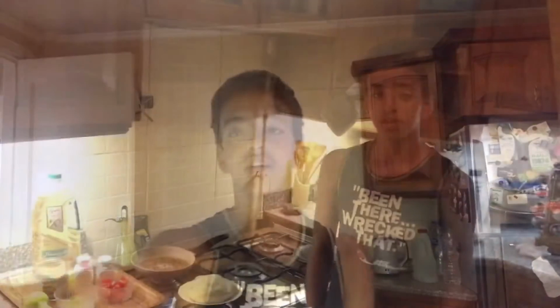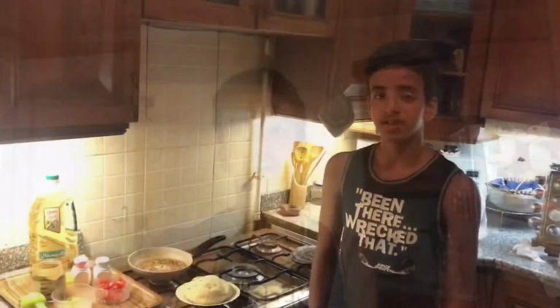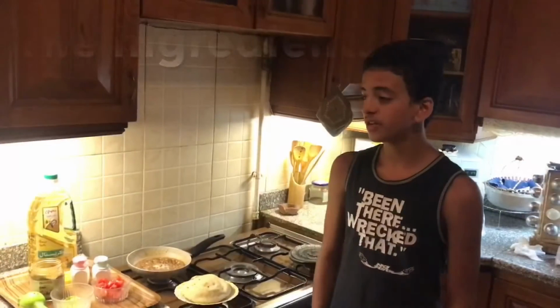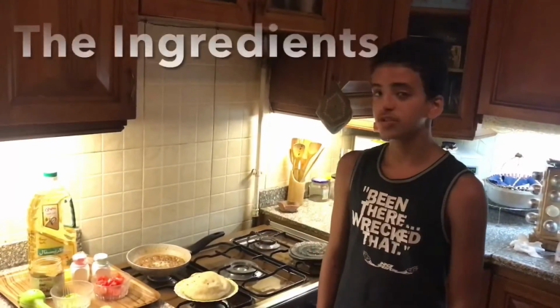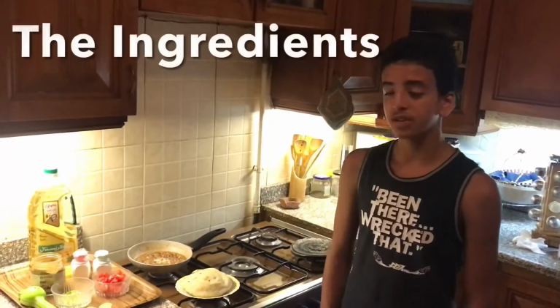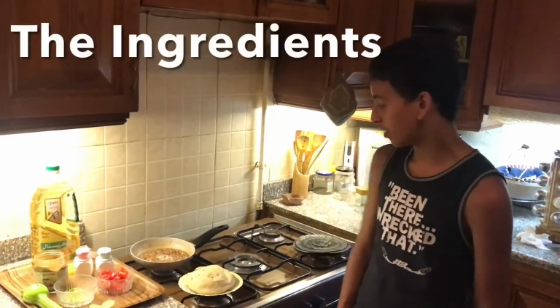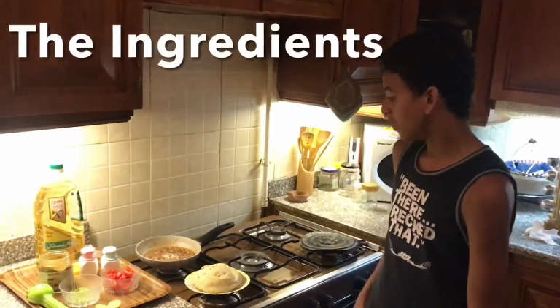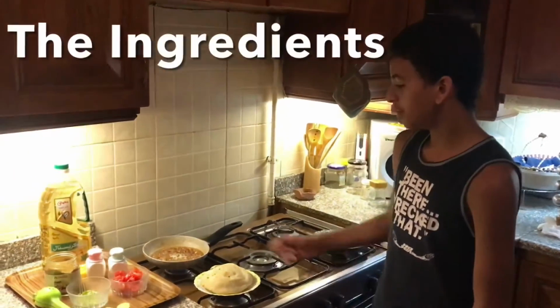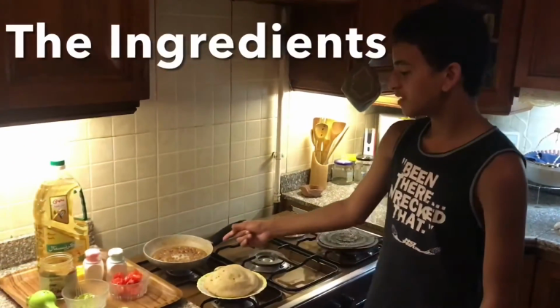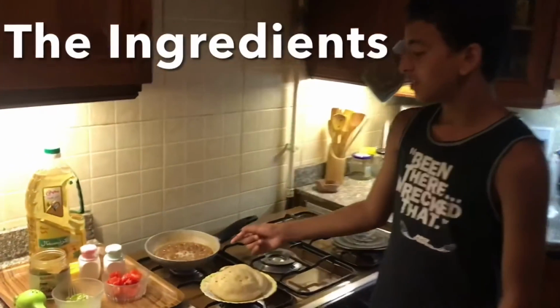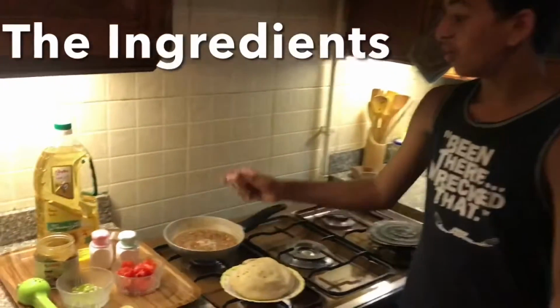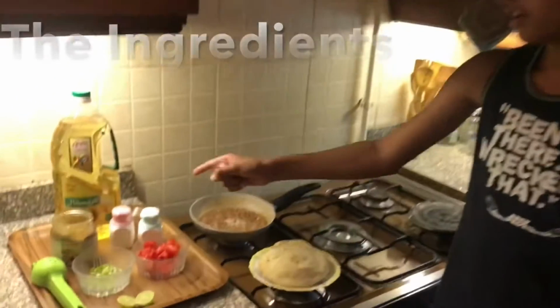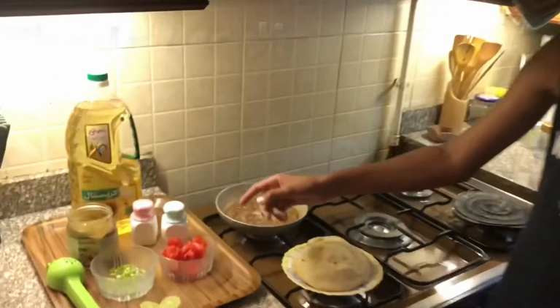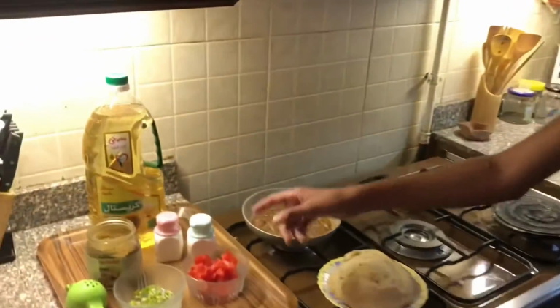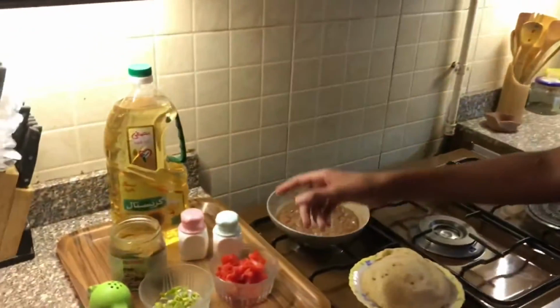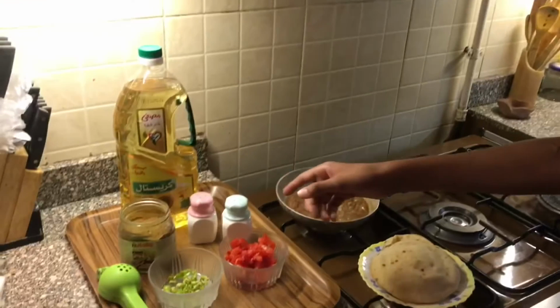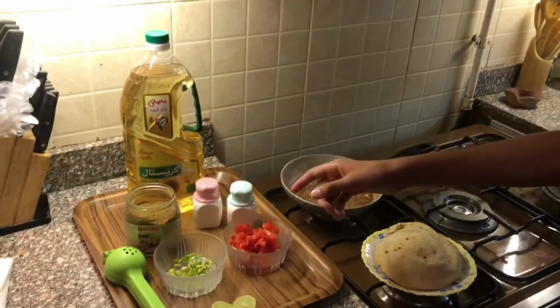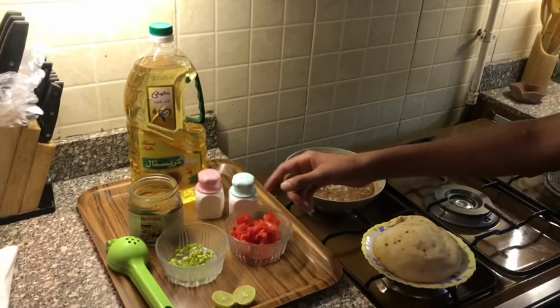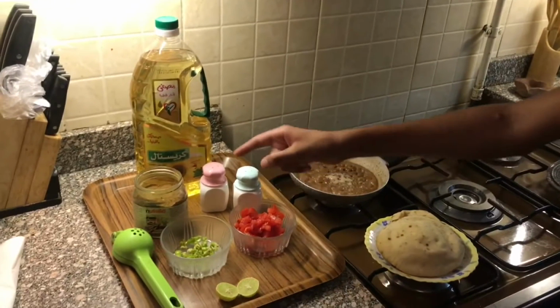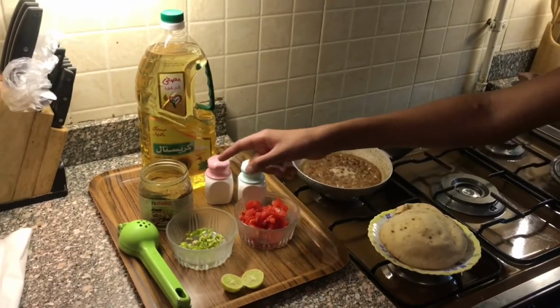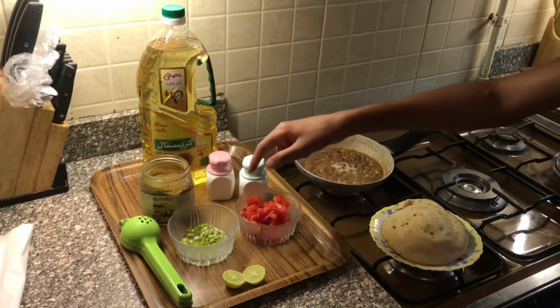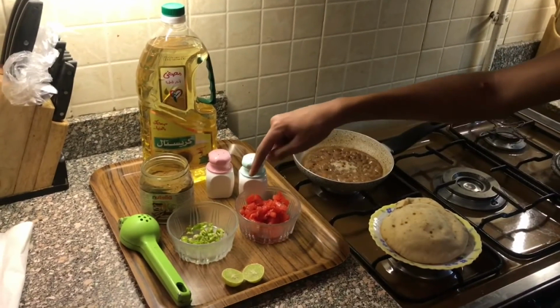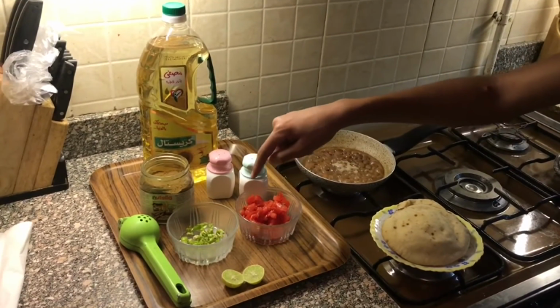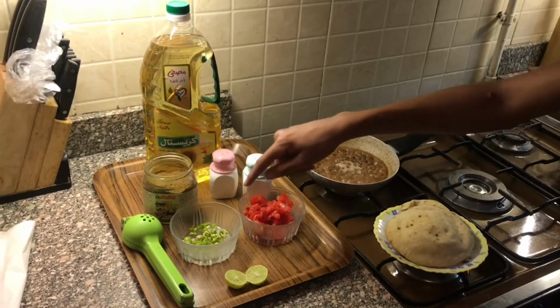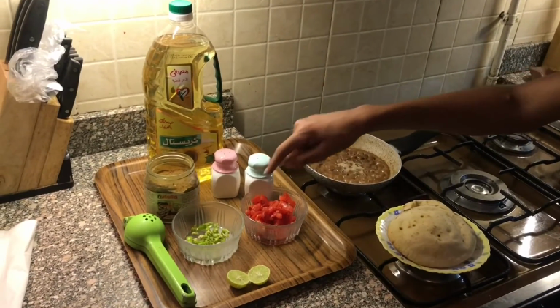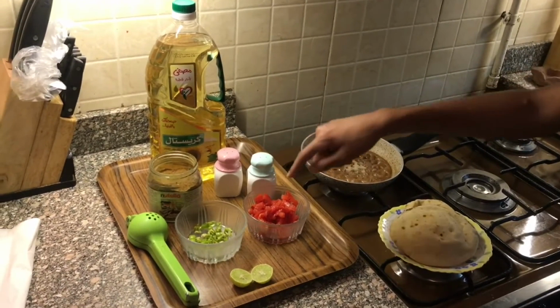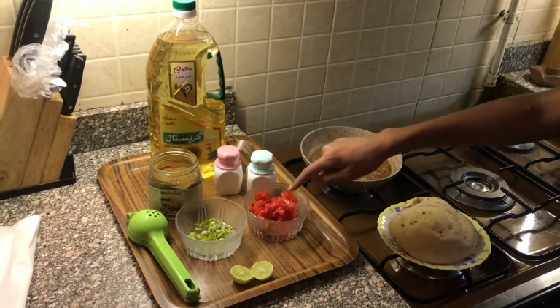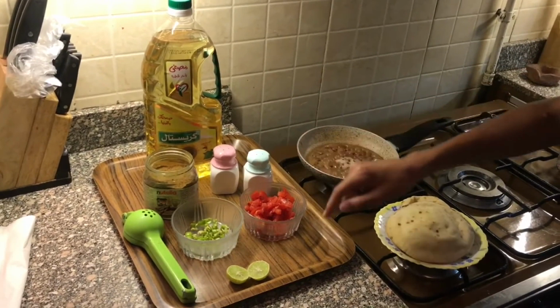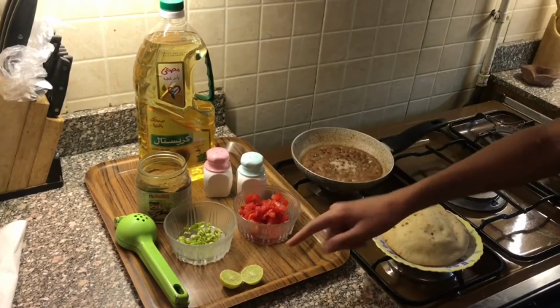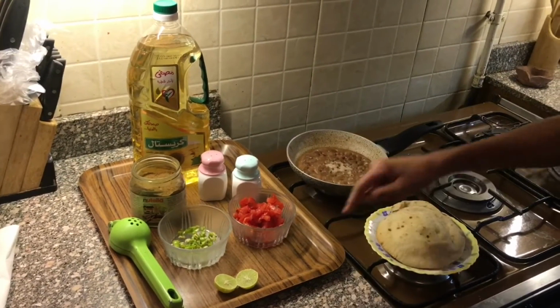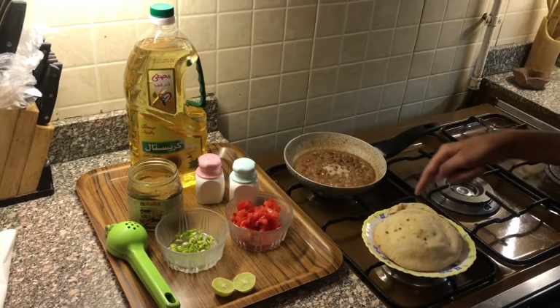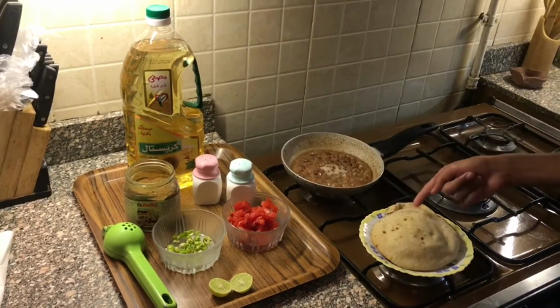The basic ingredients you will need are beans, oil, salt, pepper, cumin, peppers, tomatoes, lemon and bread.